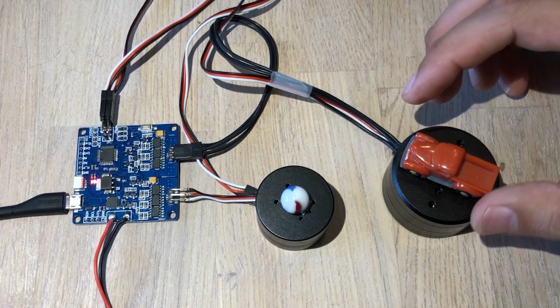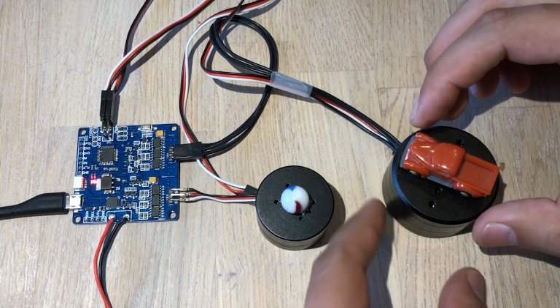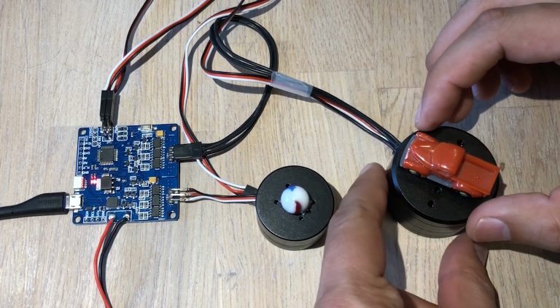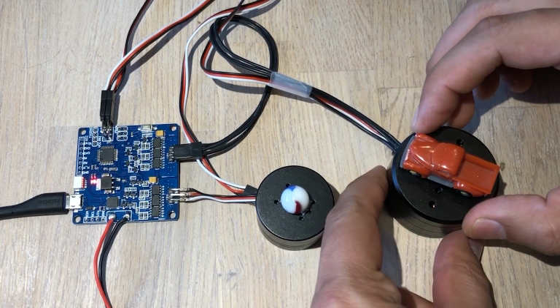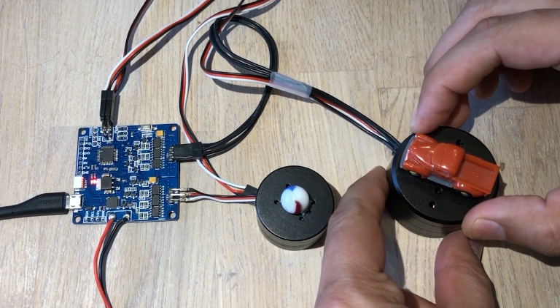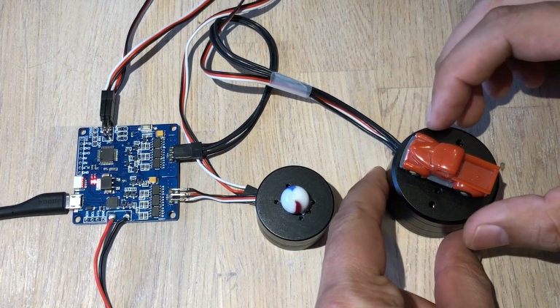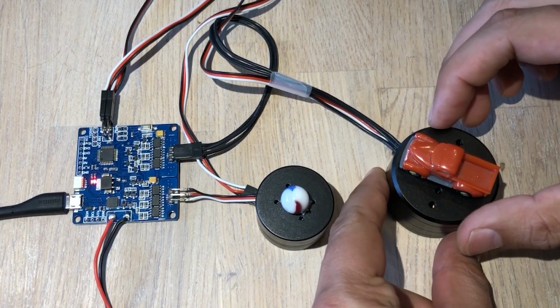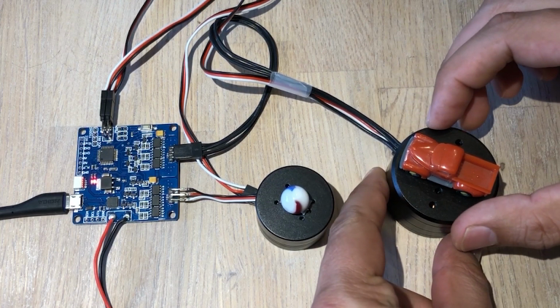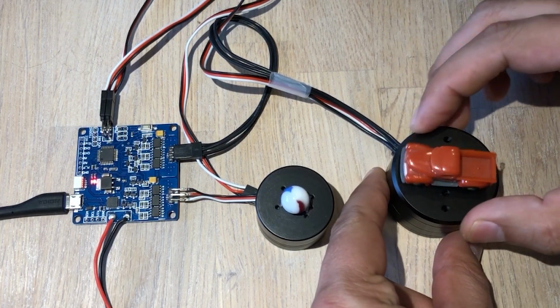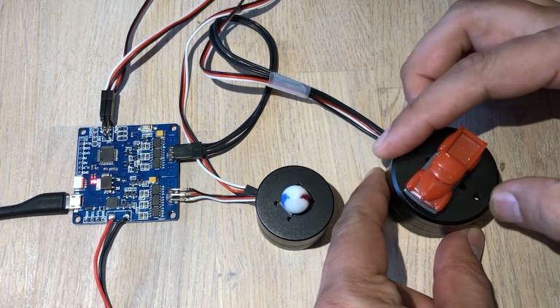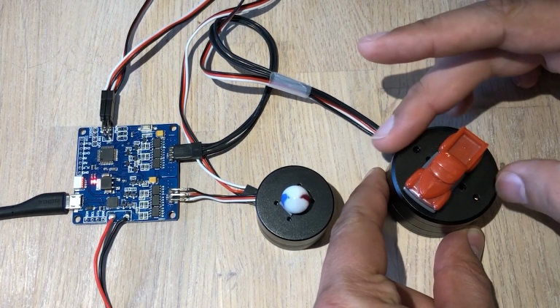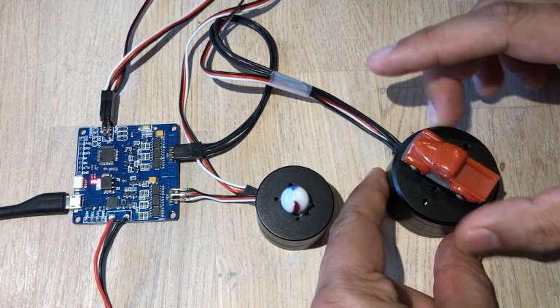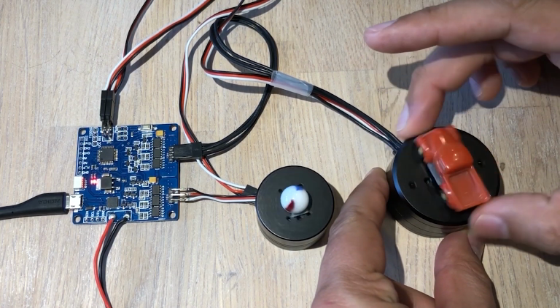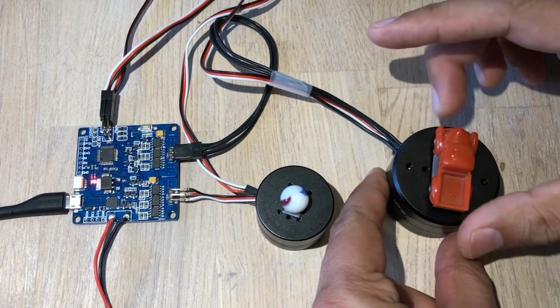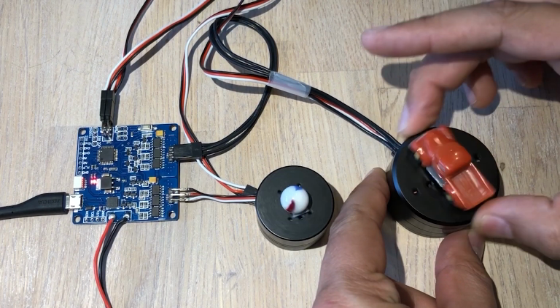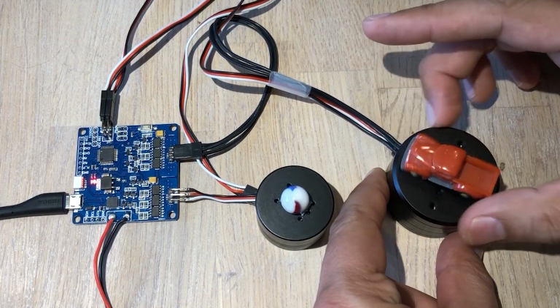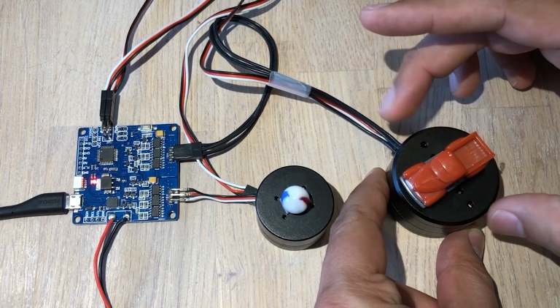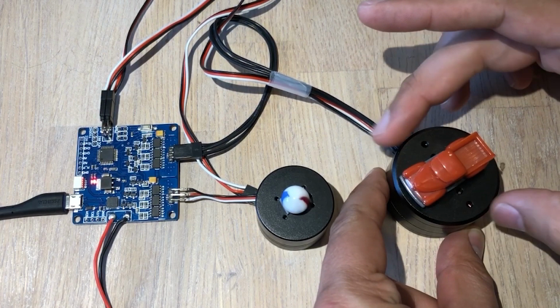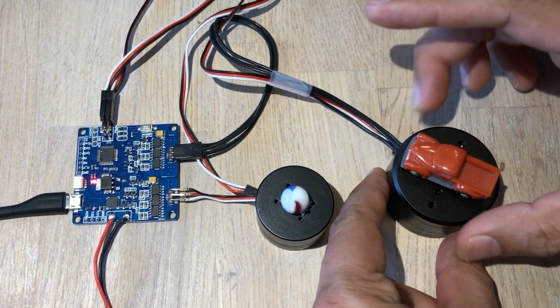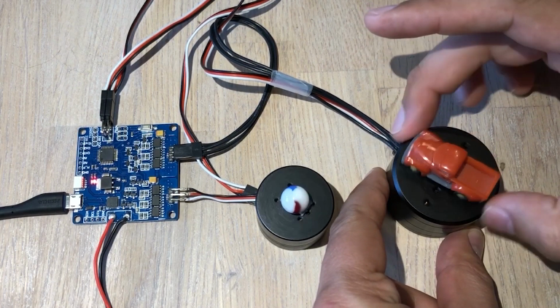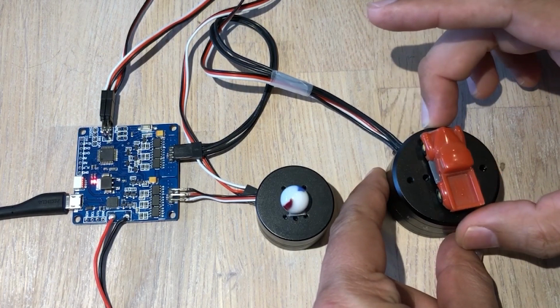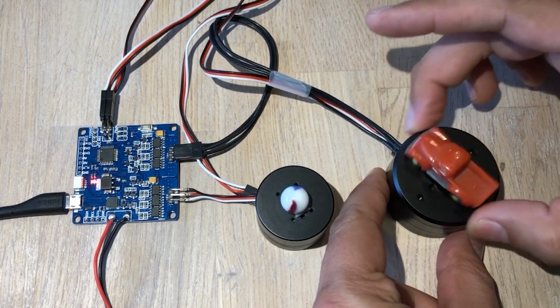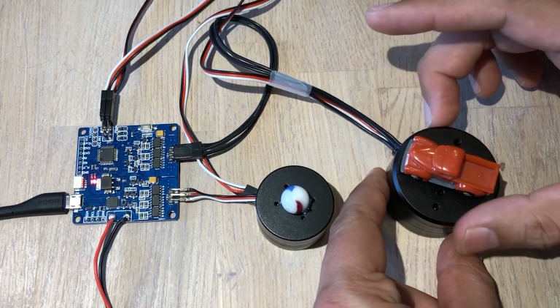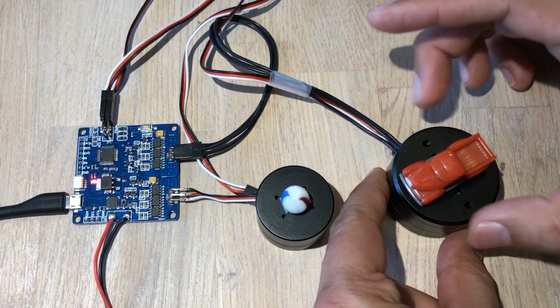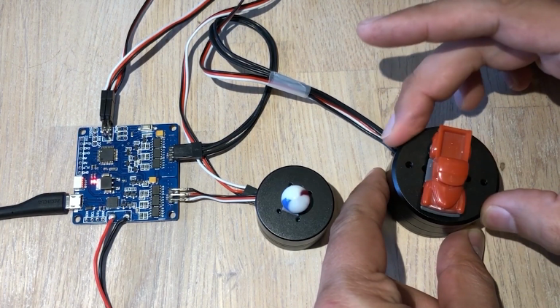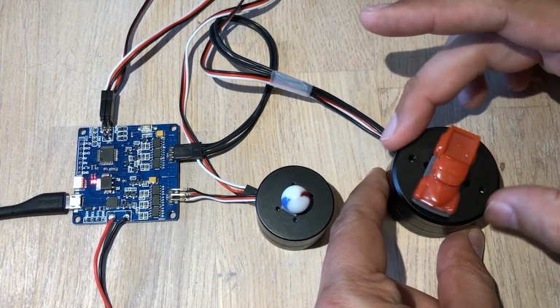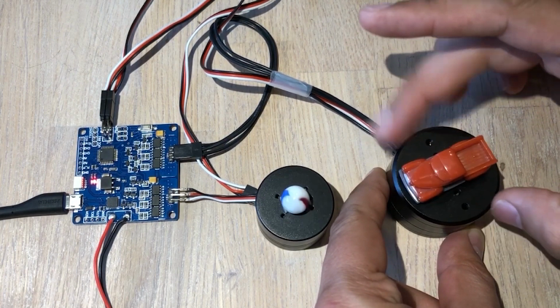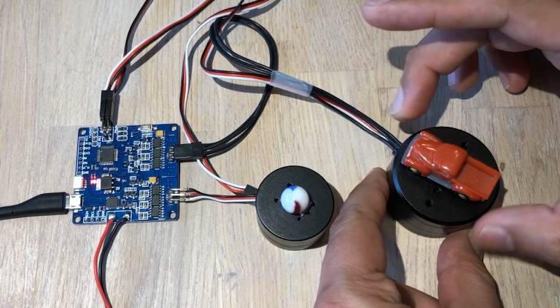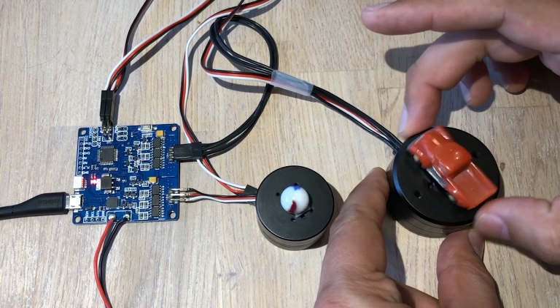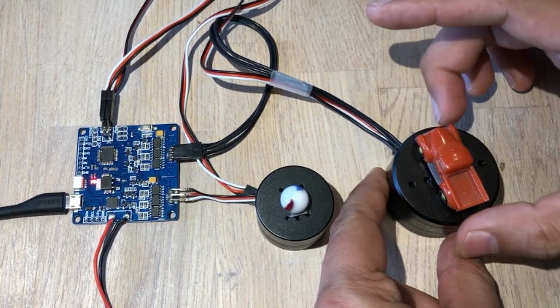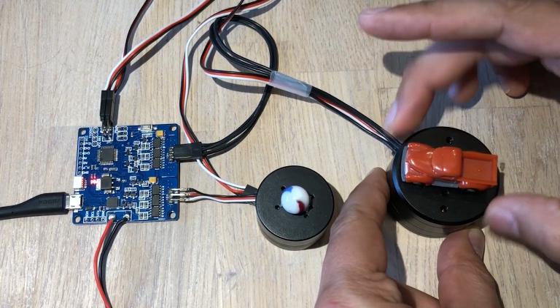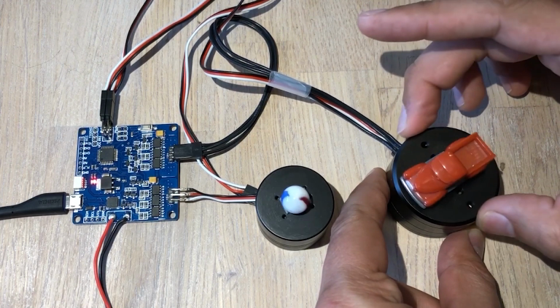So I have a larger motor here and if I rotate it you can see I'm driving it with my hand and you can see how it is mimicked by the smaller motor here.